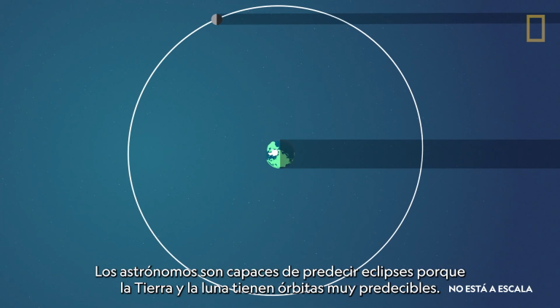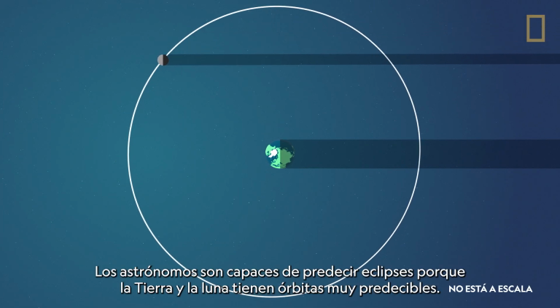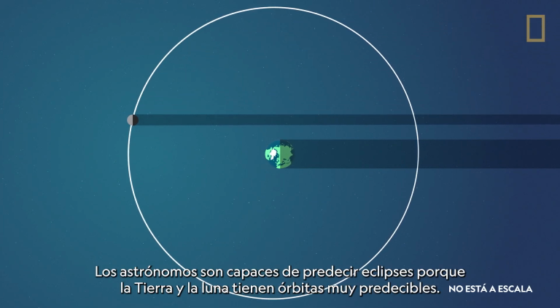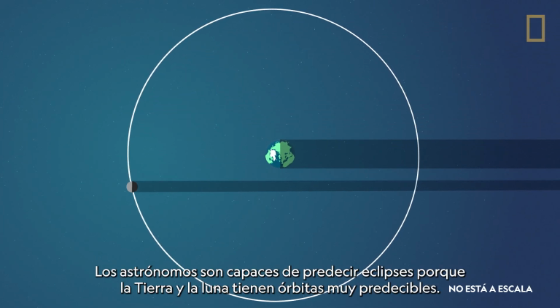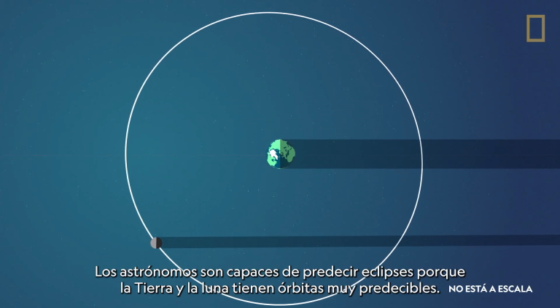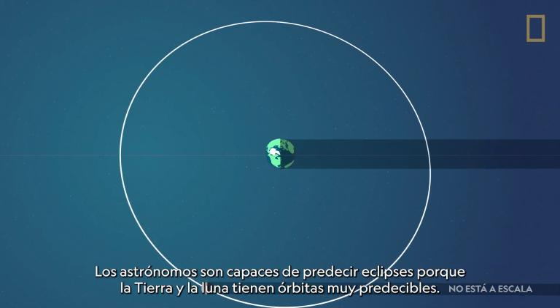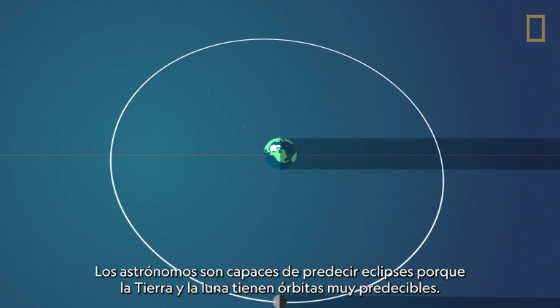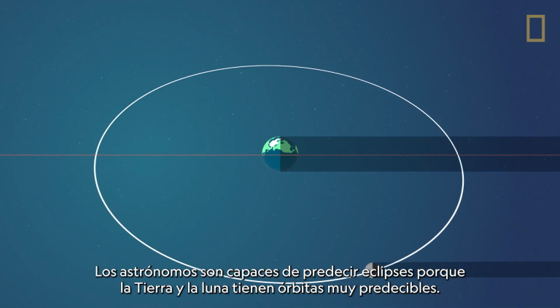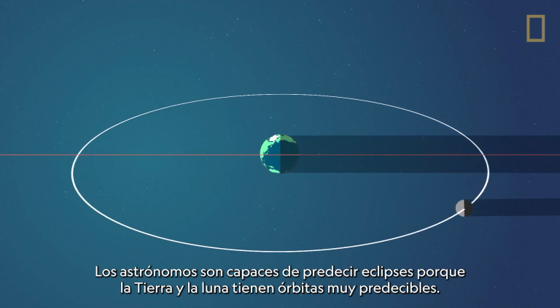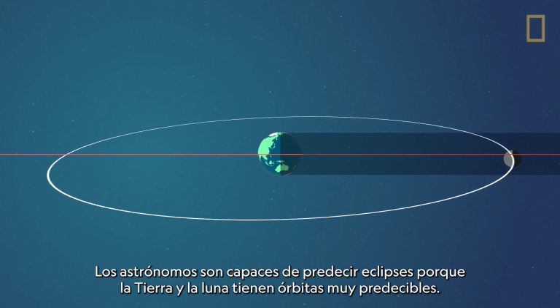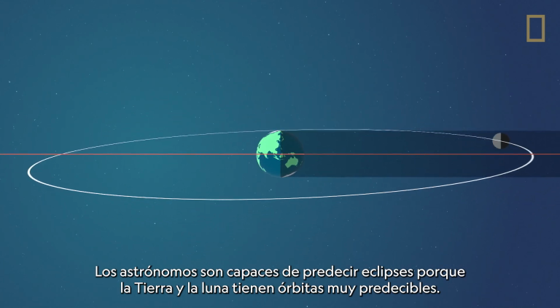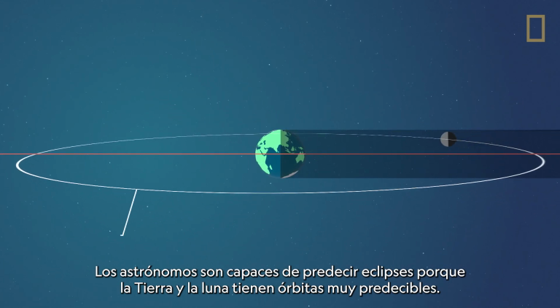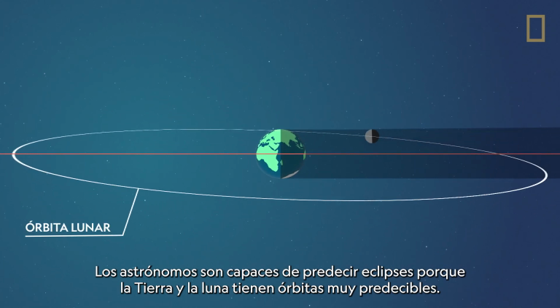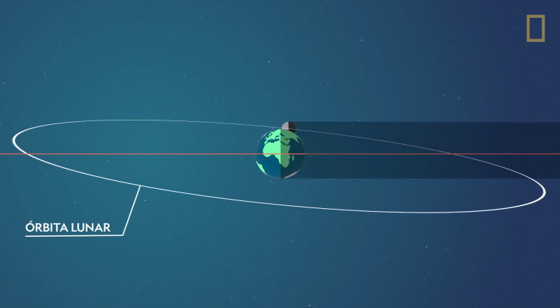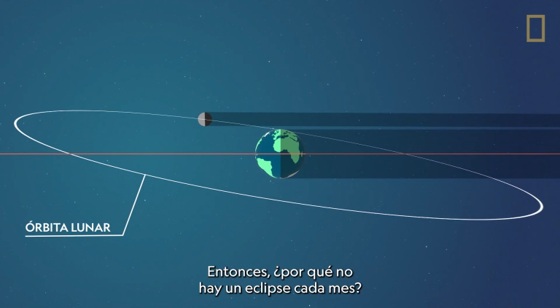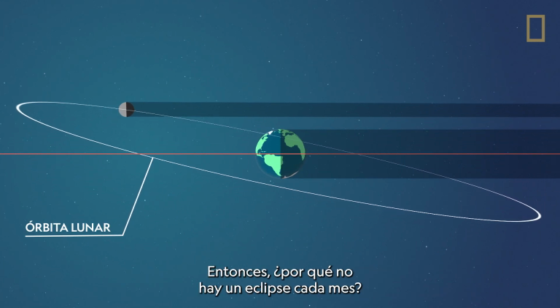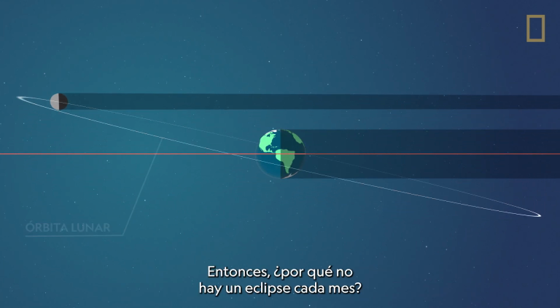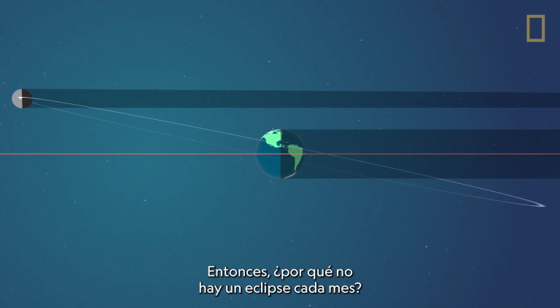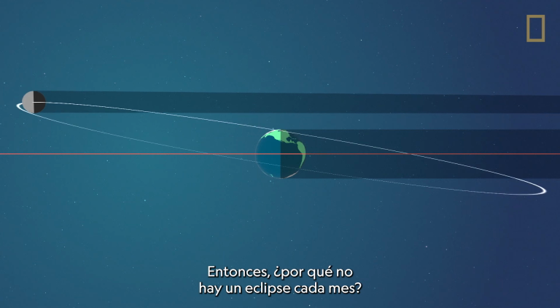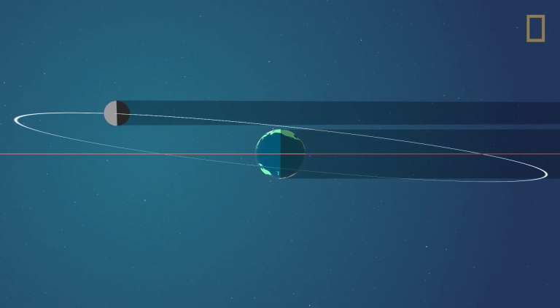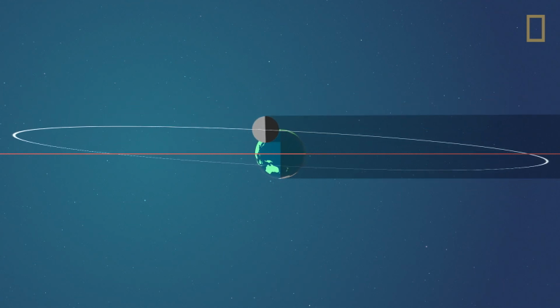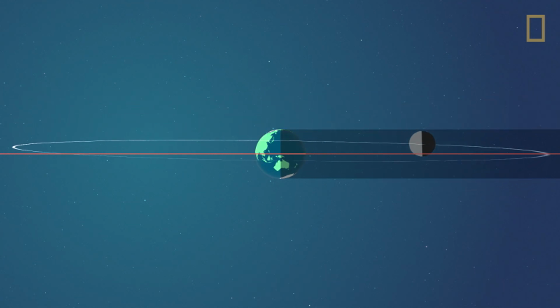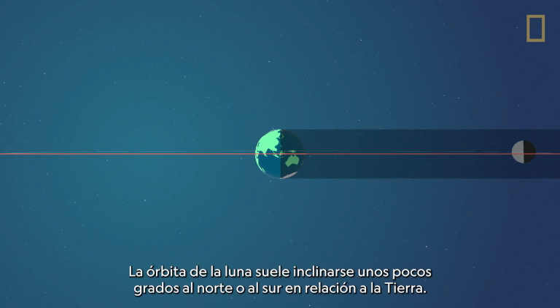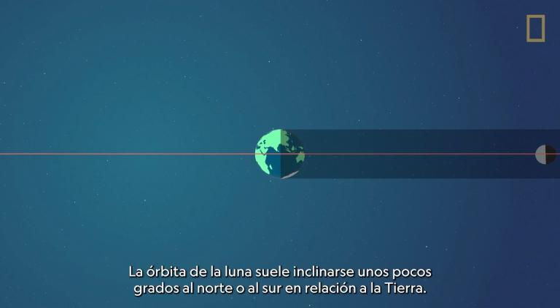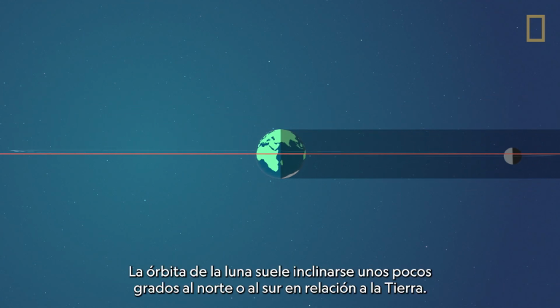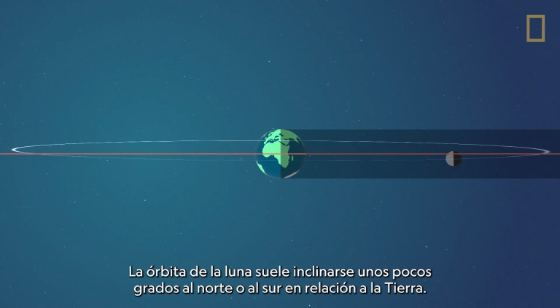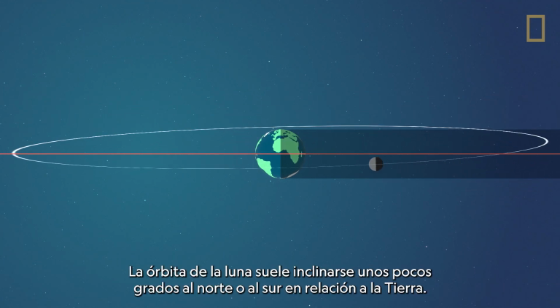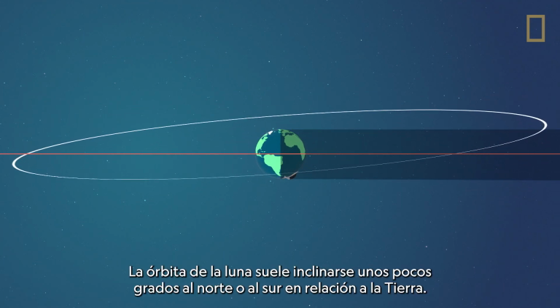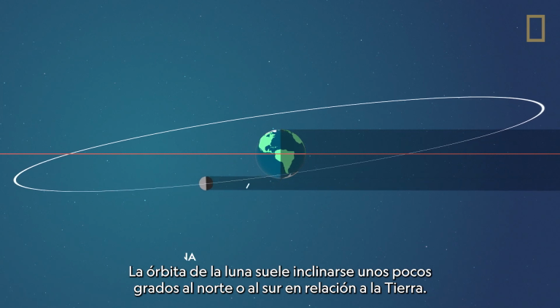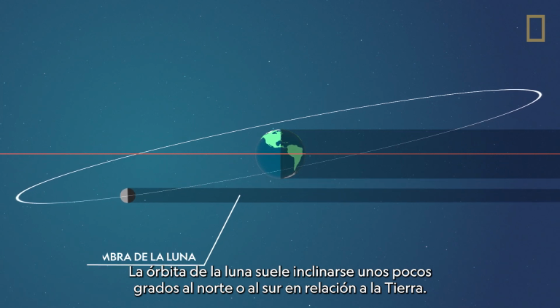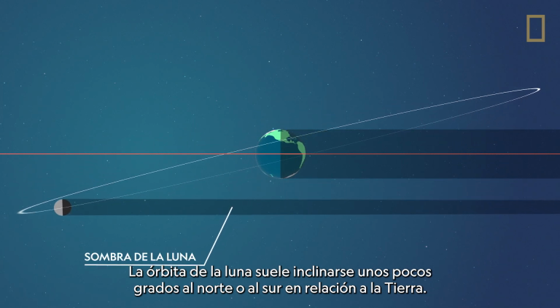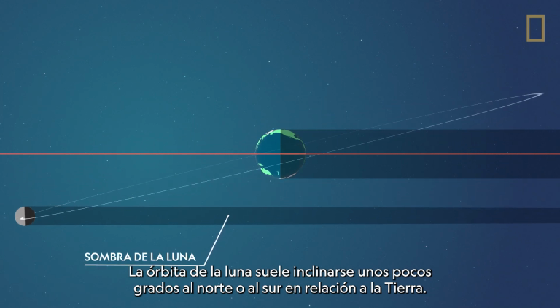Astronomers are able to predict eclipses because the Earth and Moon have very predictable orbits. Why isn't there an eclipse every month? The Moon's orbit is usually tilted a few degrees north or south in relation to the Earth.